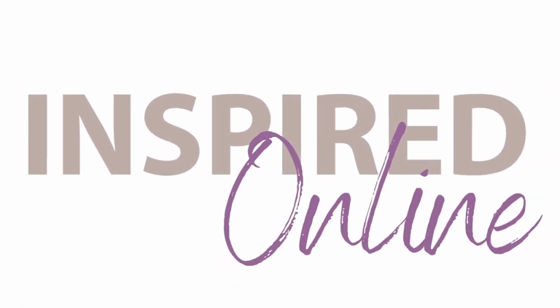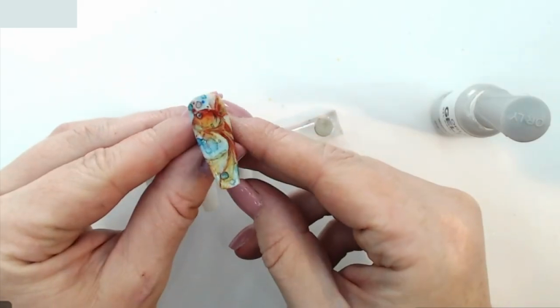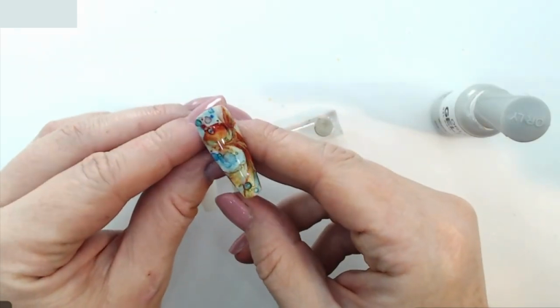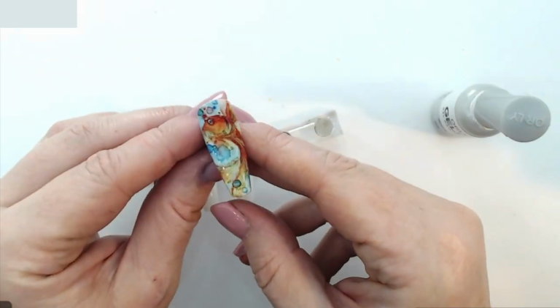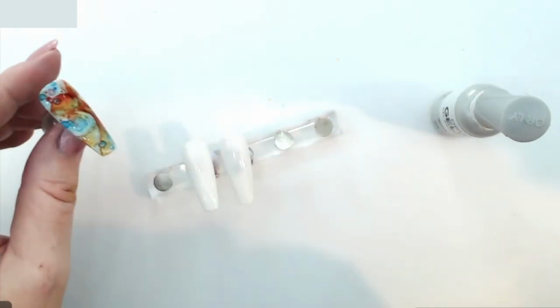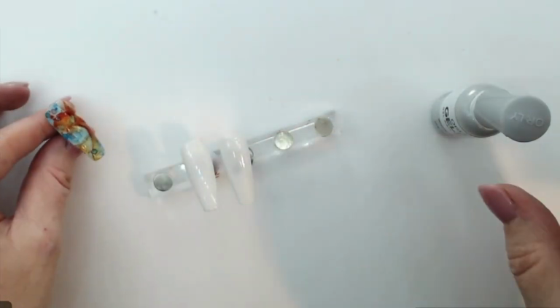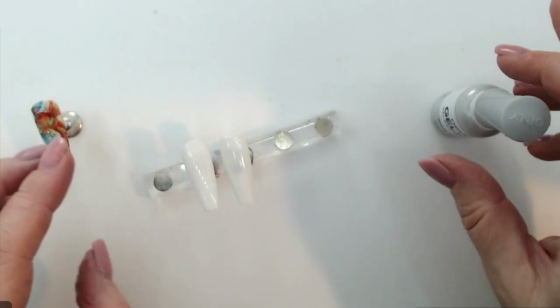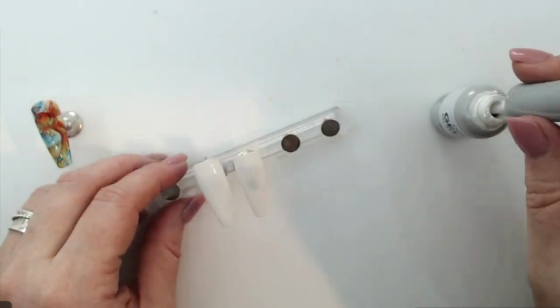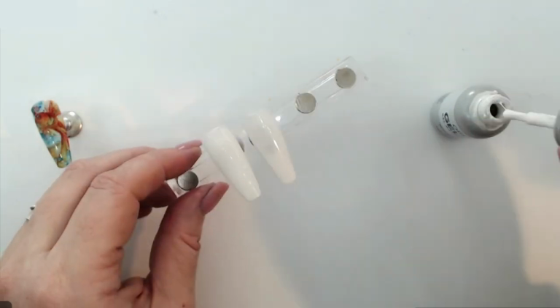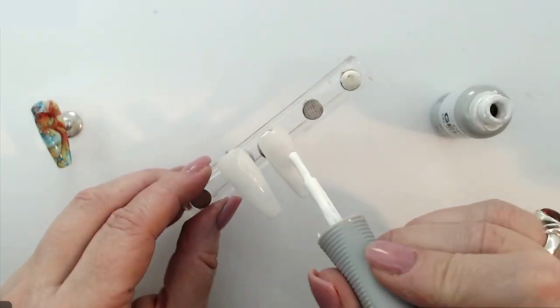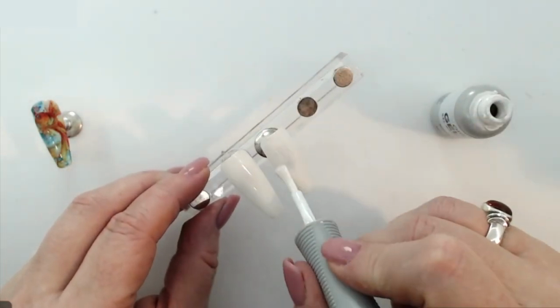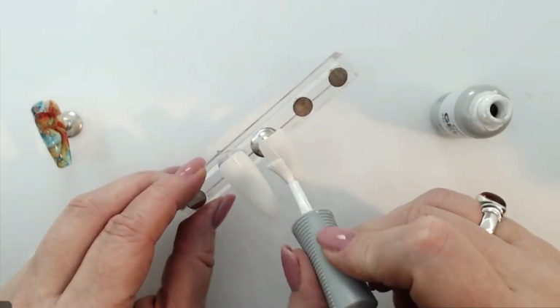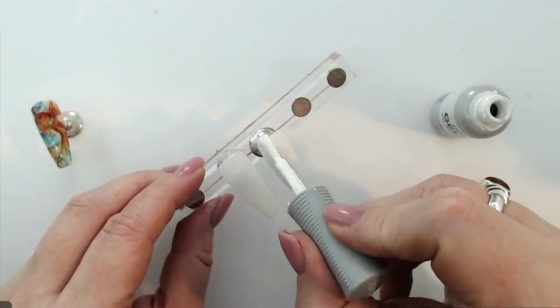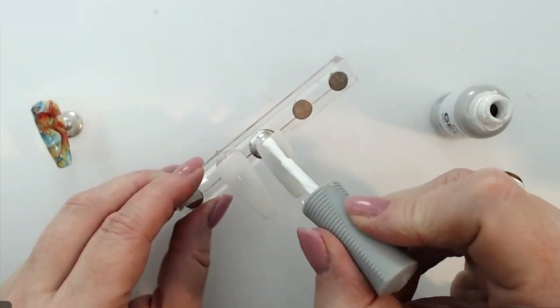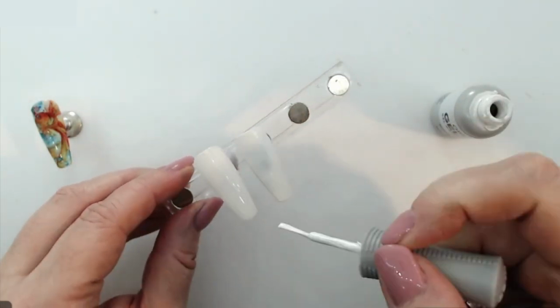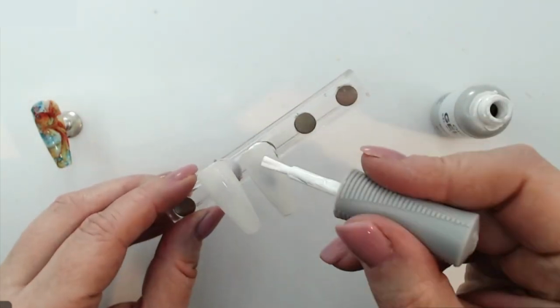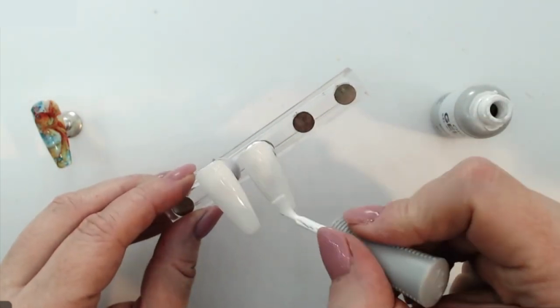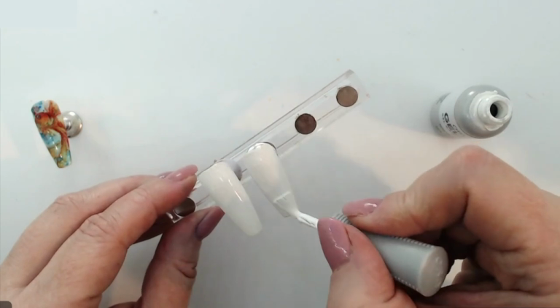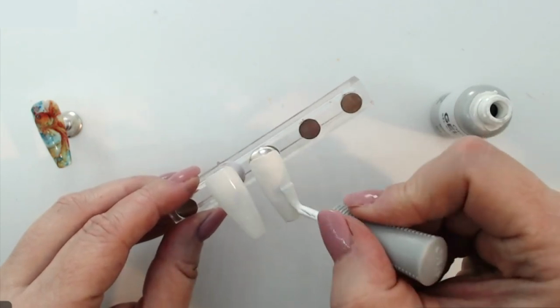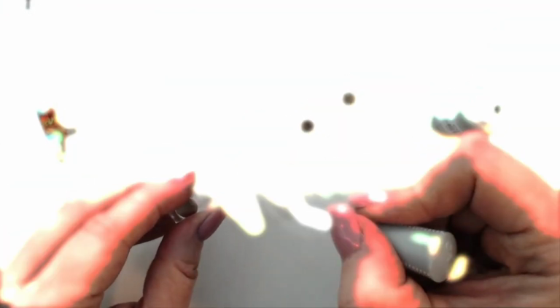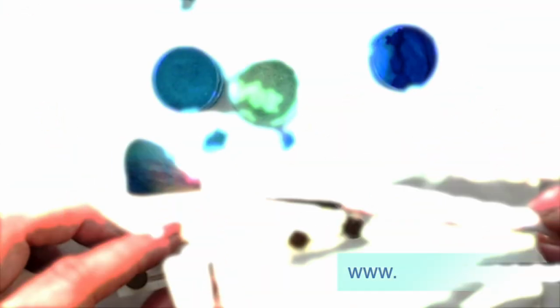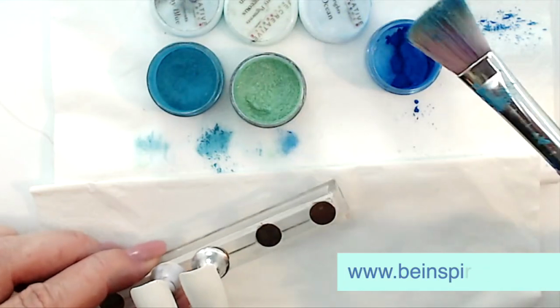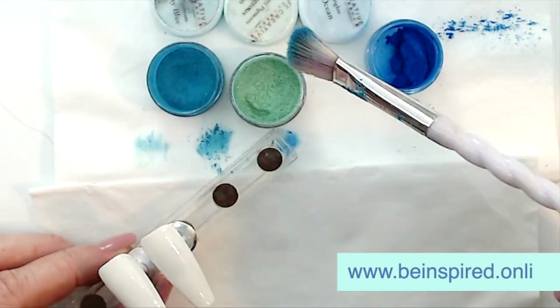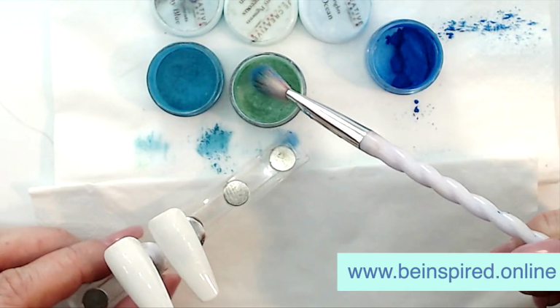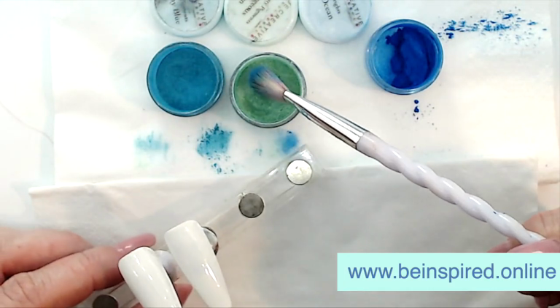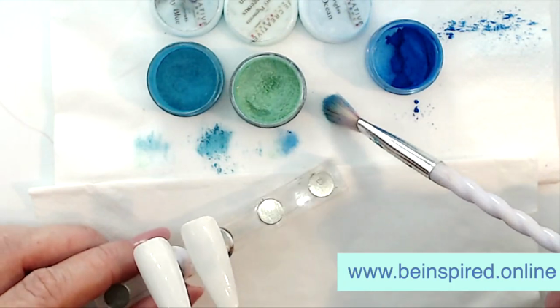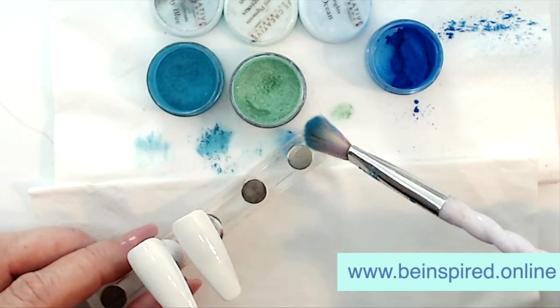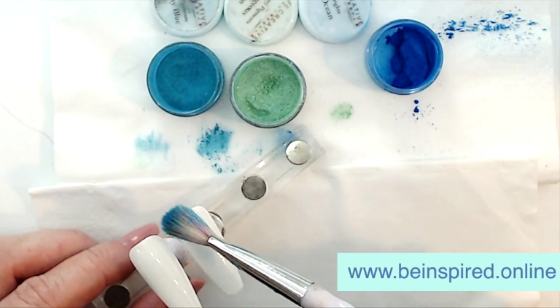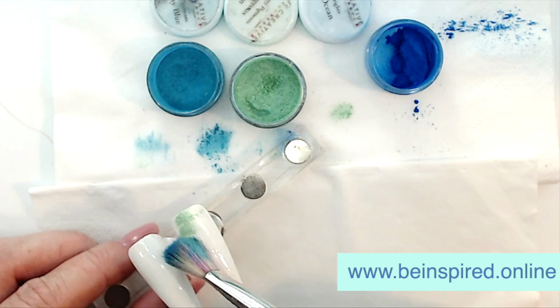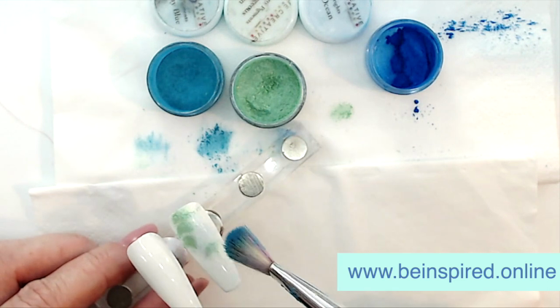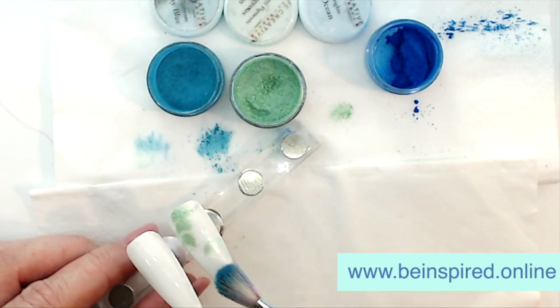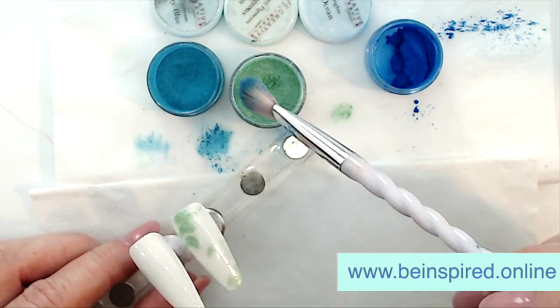I thought I would do two little fish in different swimming directions. So the first thing you need to do is prepare your tips. We're just doing two coats of white gel polish on a tip nail, but you can do this on a client too.